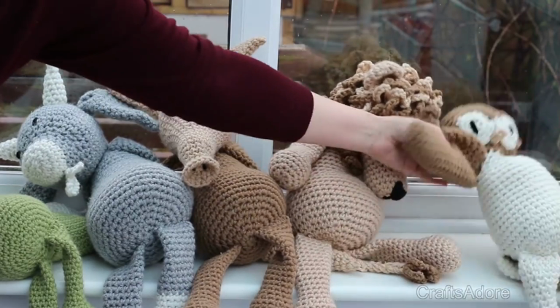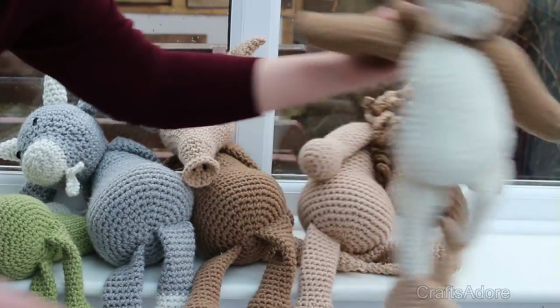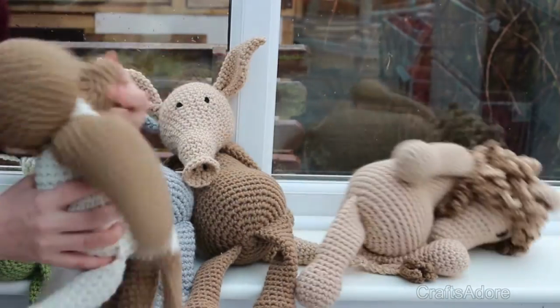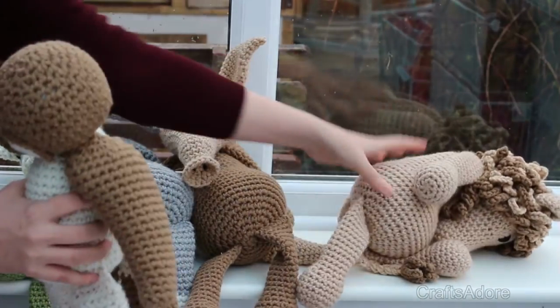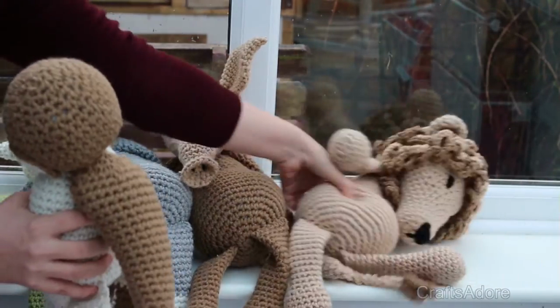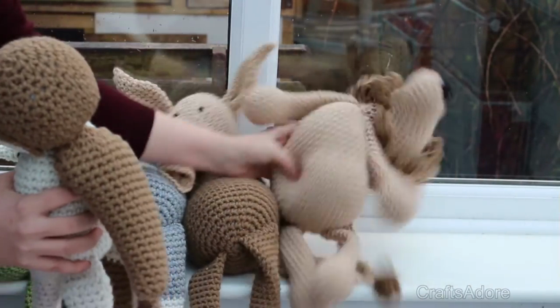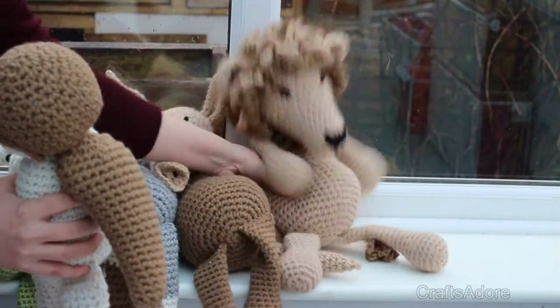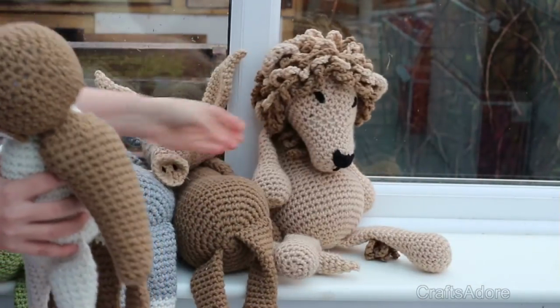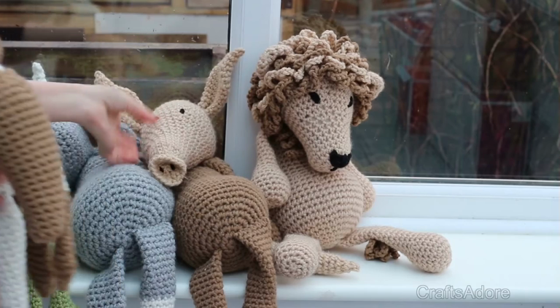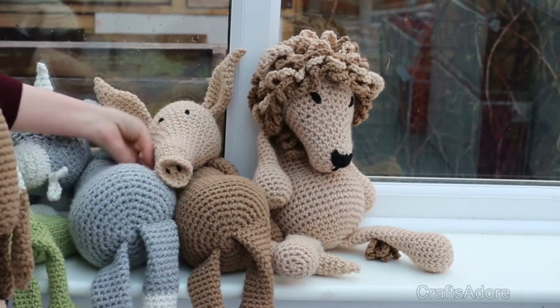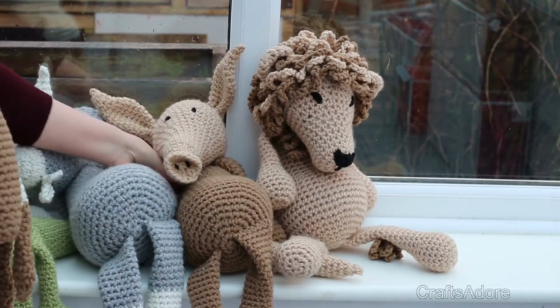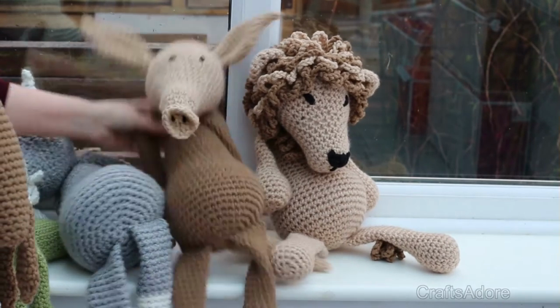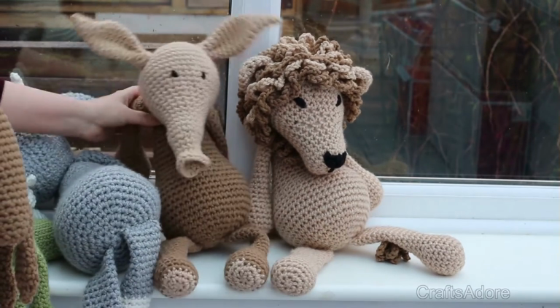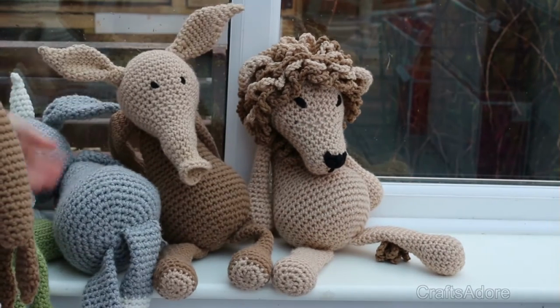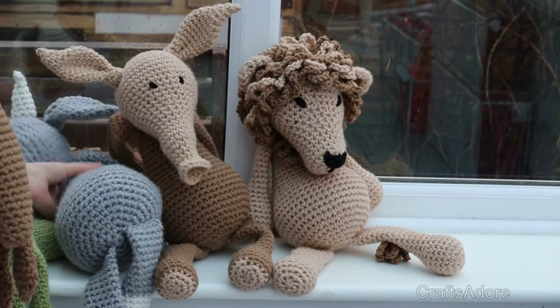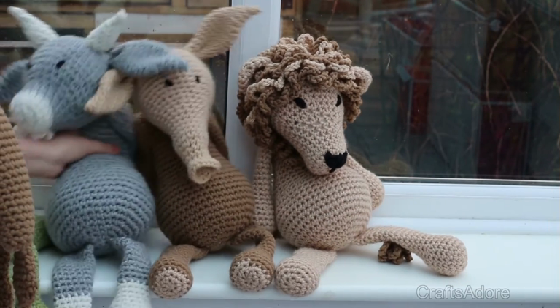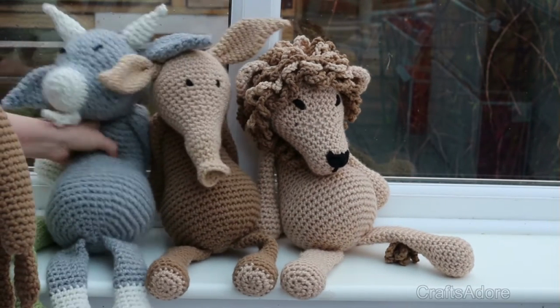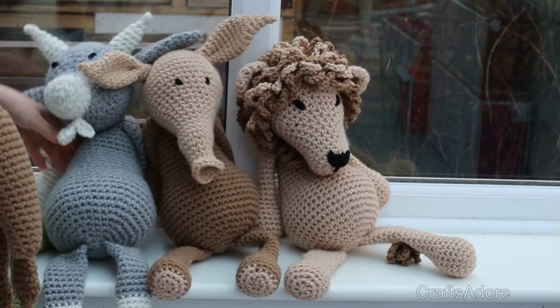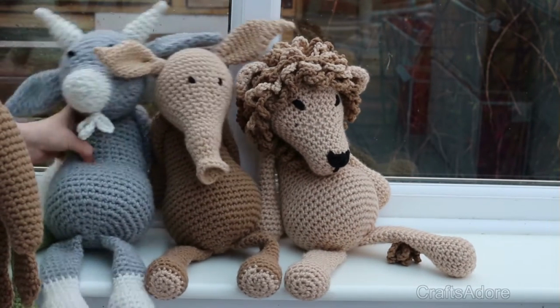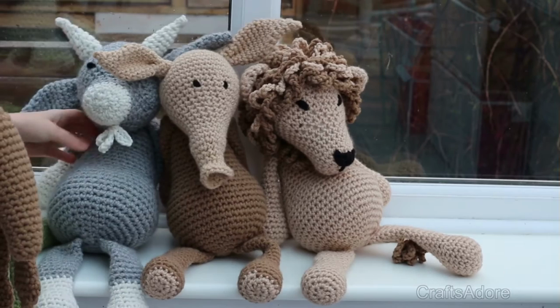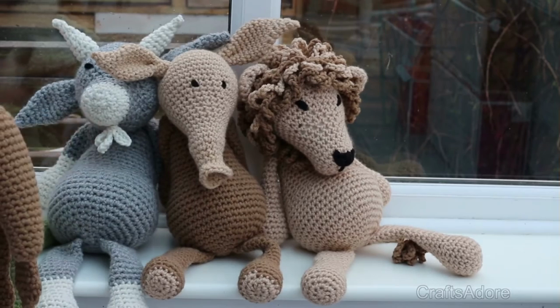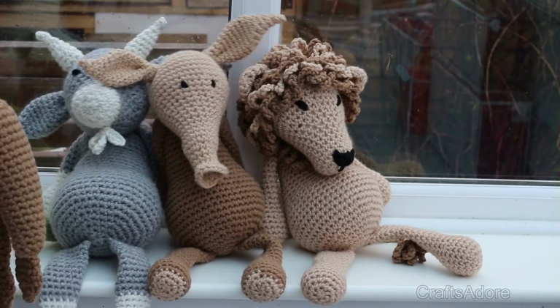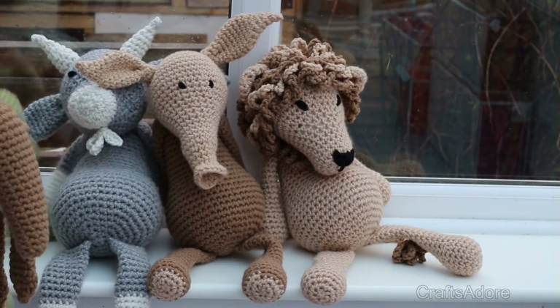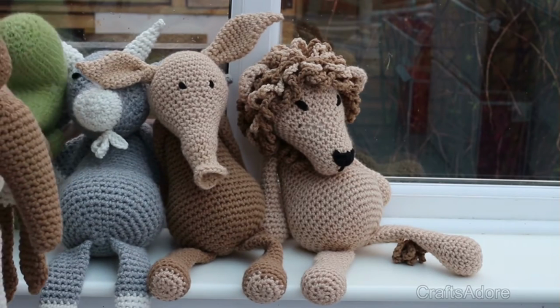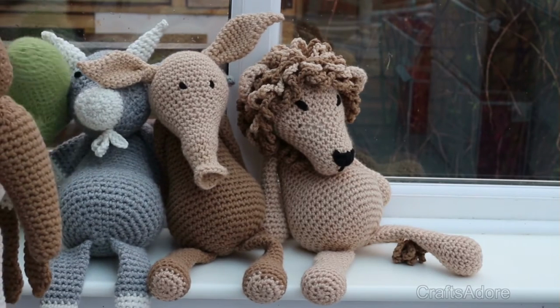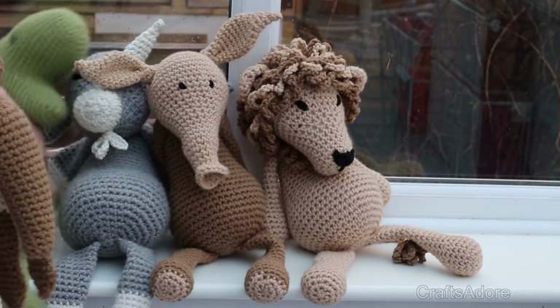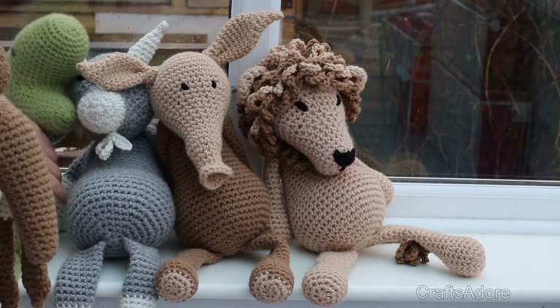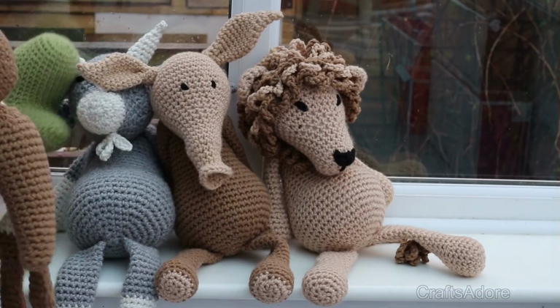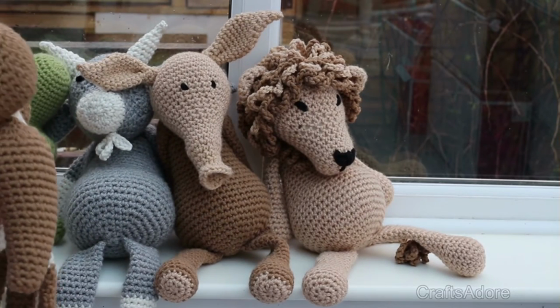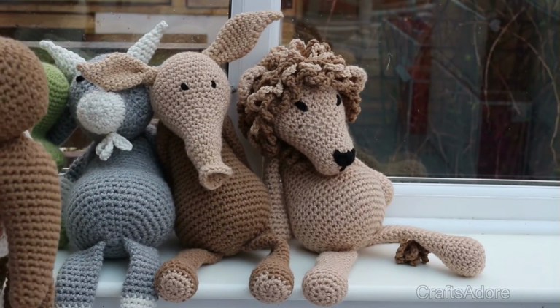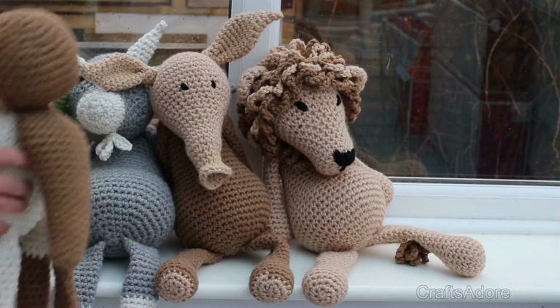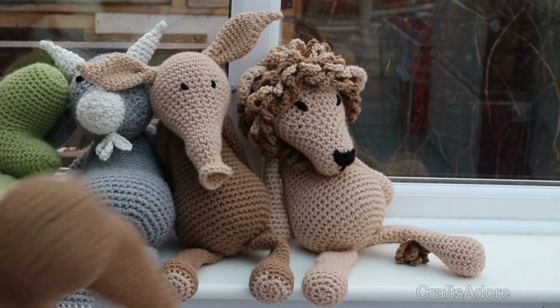And the next one is the owl. I'll be very honest — I'm not too keen on the birds in giant form. I think they just don't look as cuddly as animals, and it may be to do with the claws; they just don't look that particularly huggable.